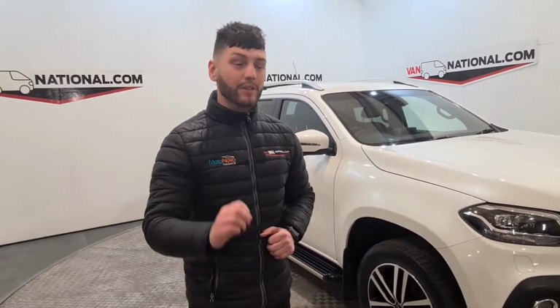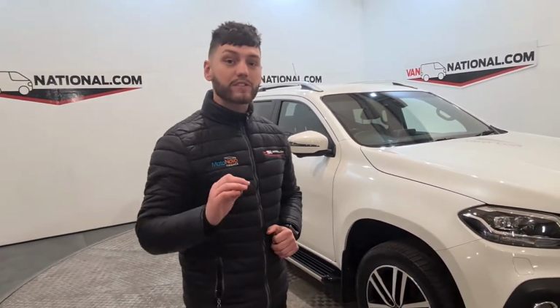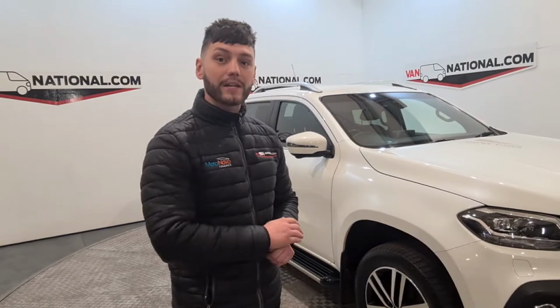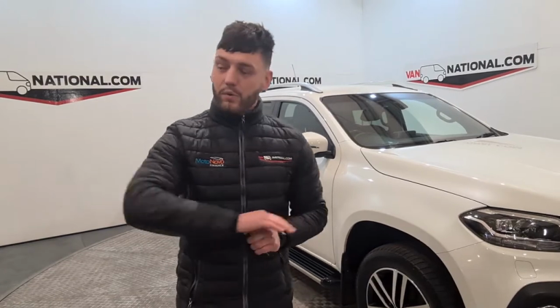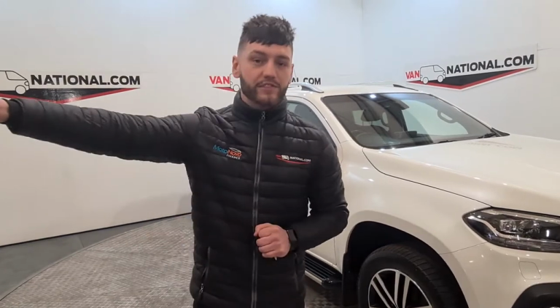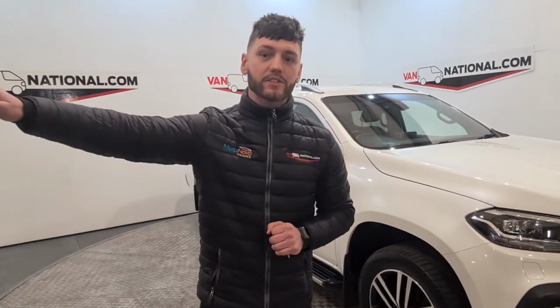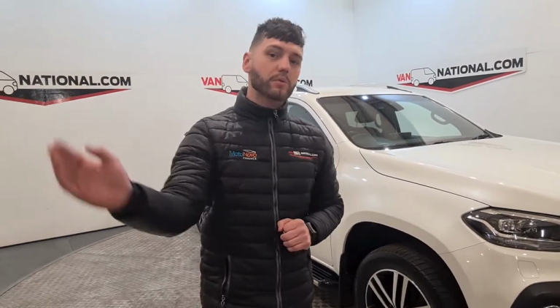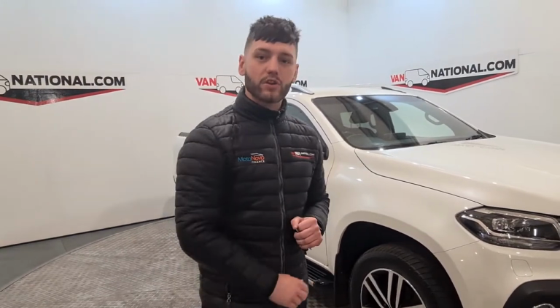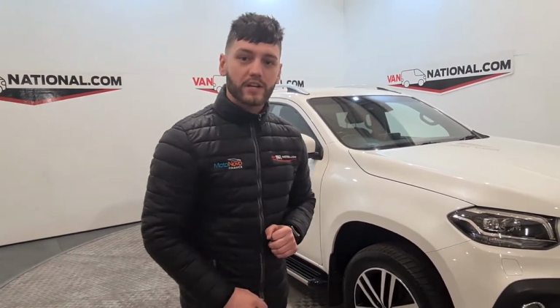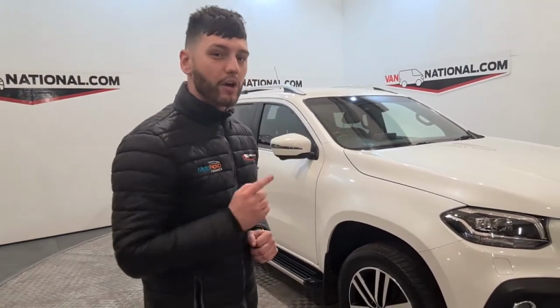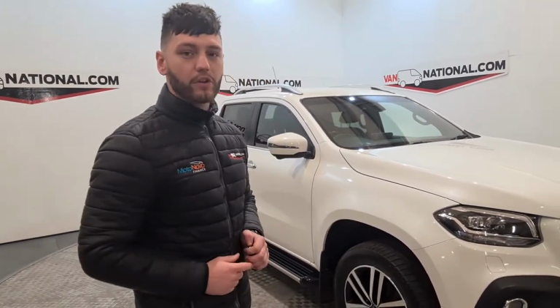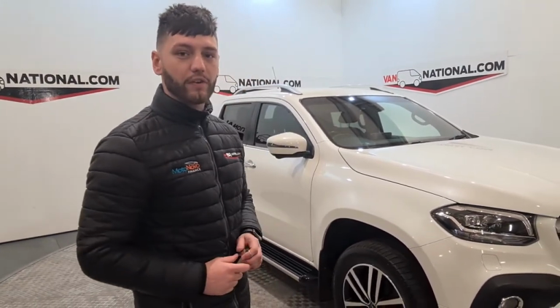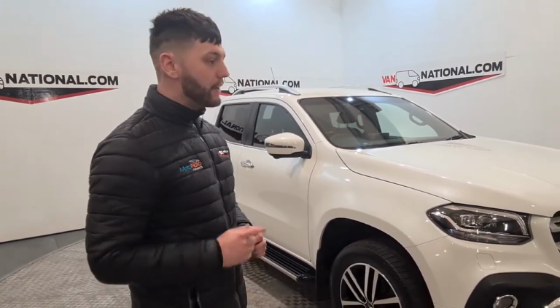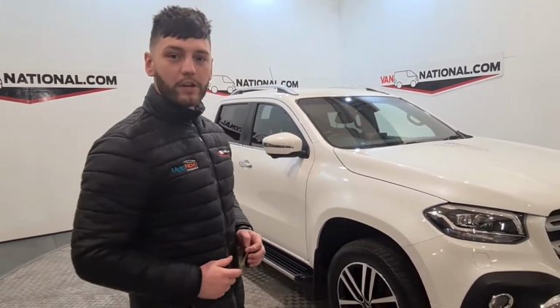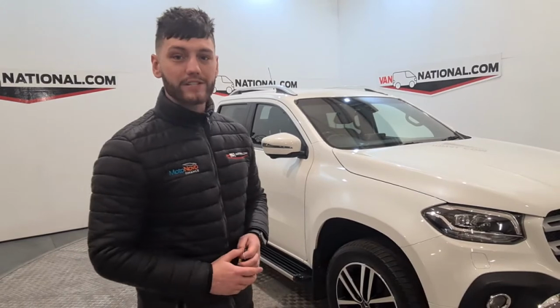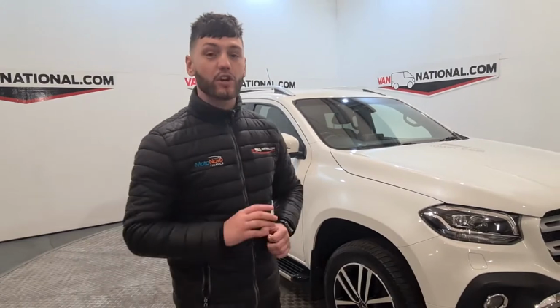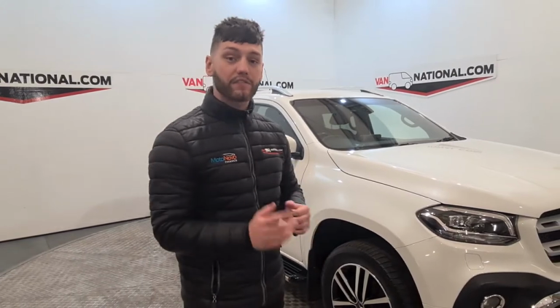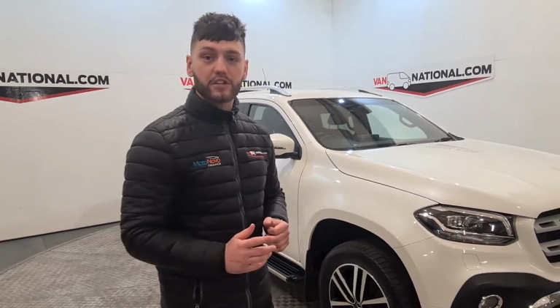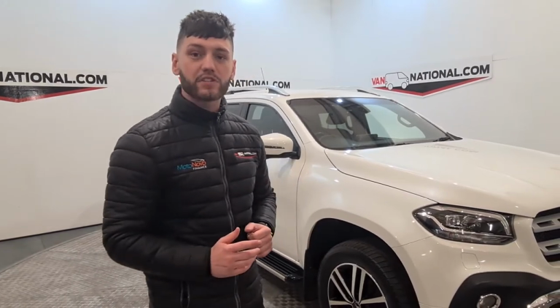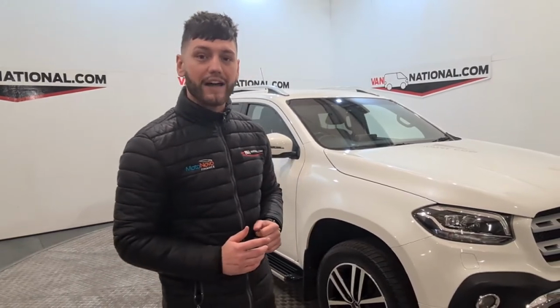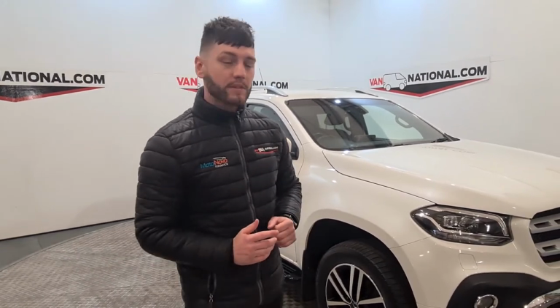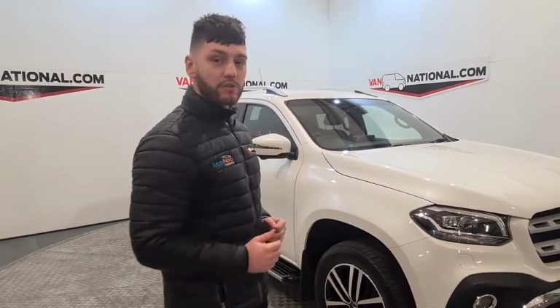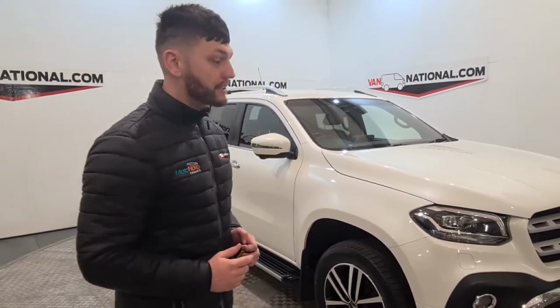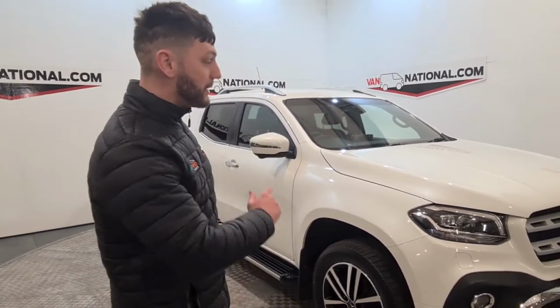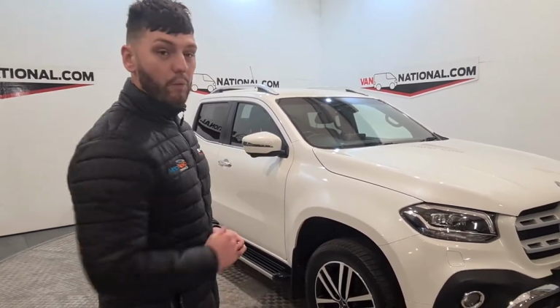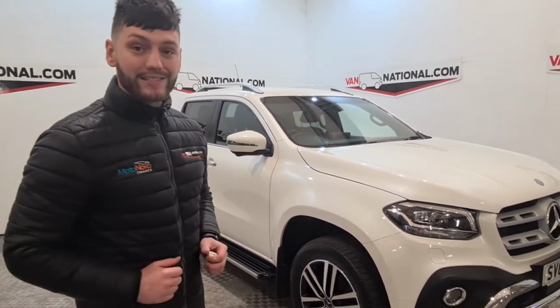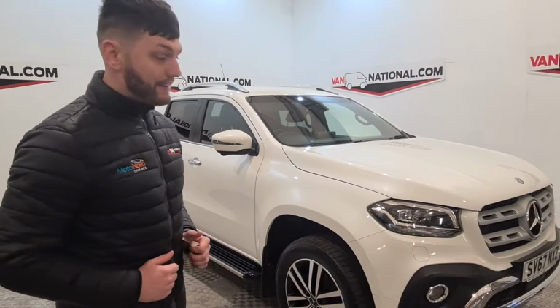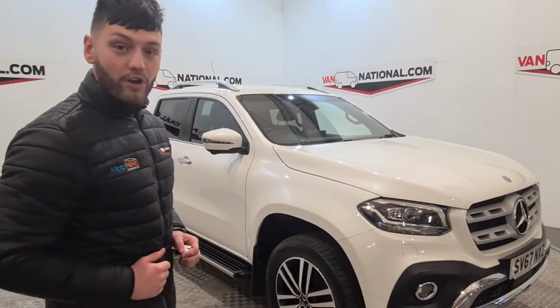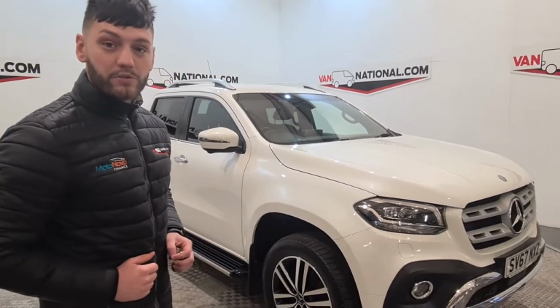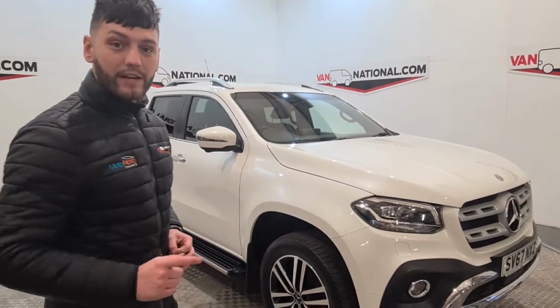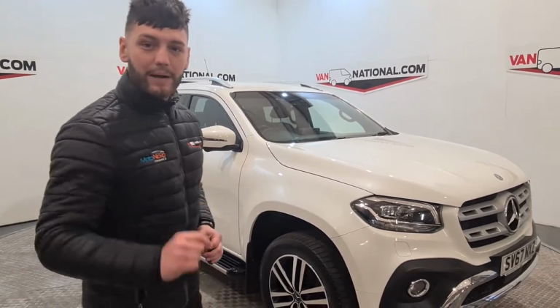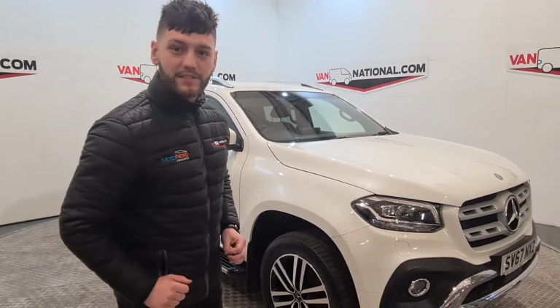So last week's van of the week went sailing — straight away we sold it. So we've got another corker for you. What I'm going to do is show you around a few features and benefits of the van. Straight away you can see the white and the chrome go together like magnet and steel.